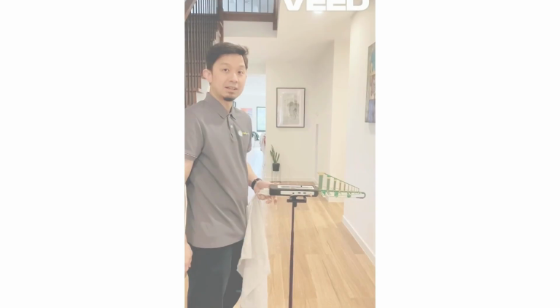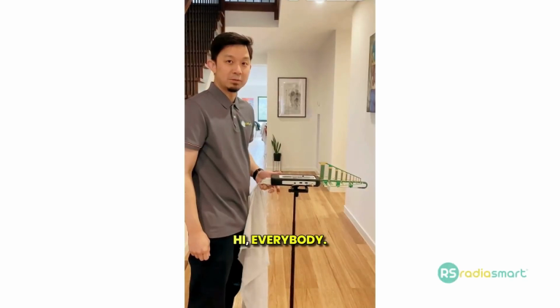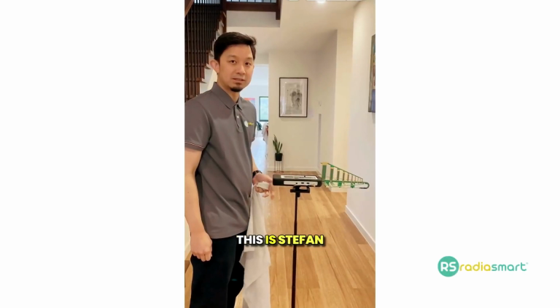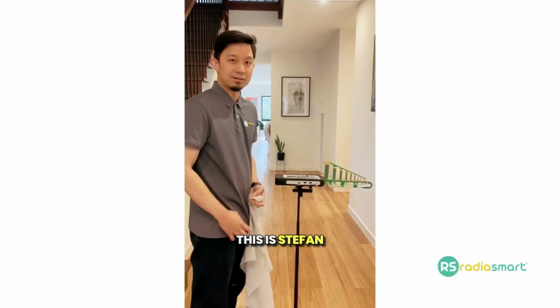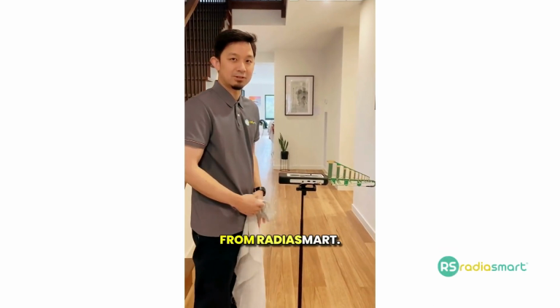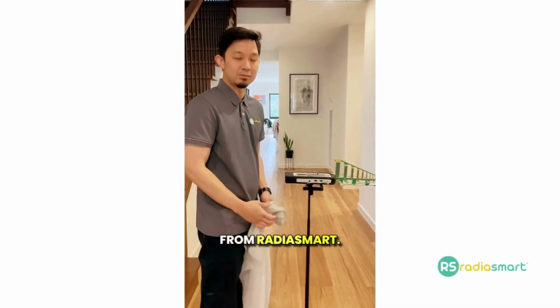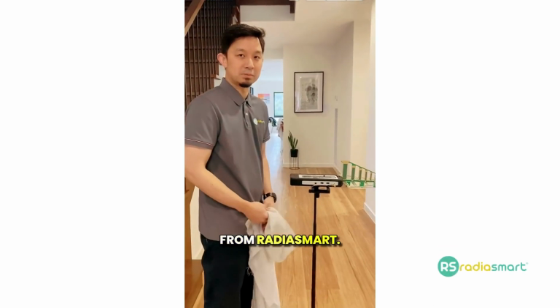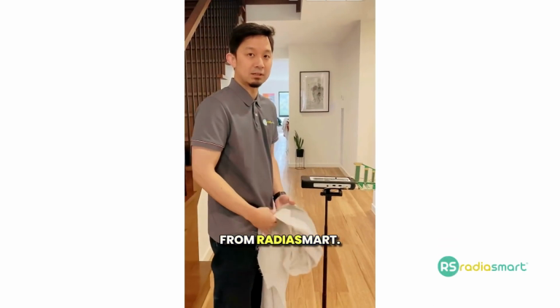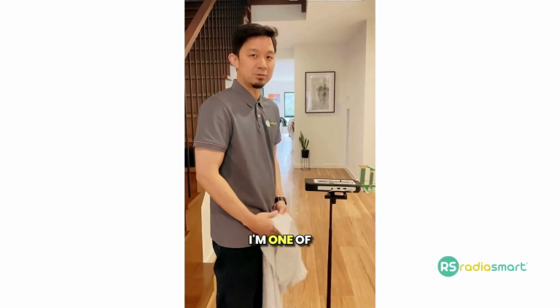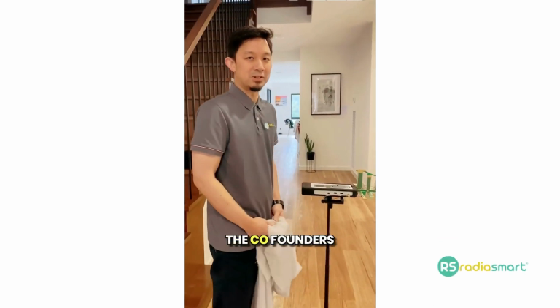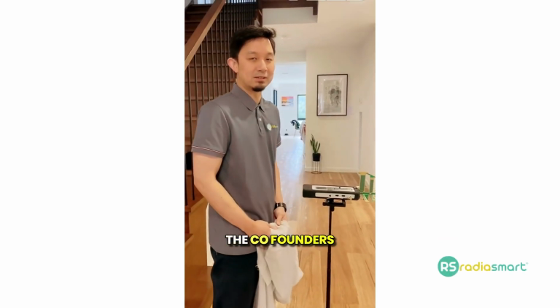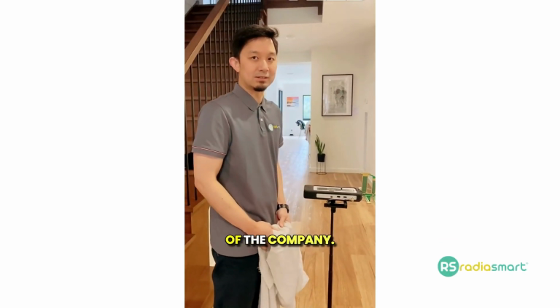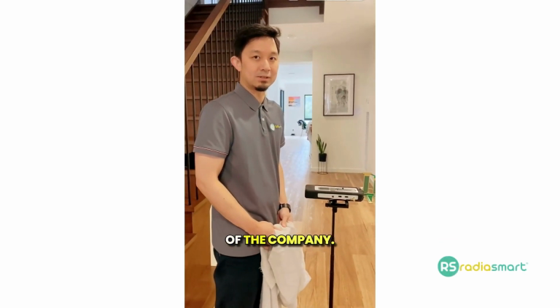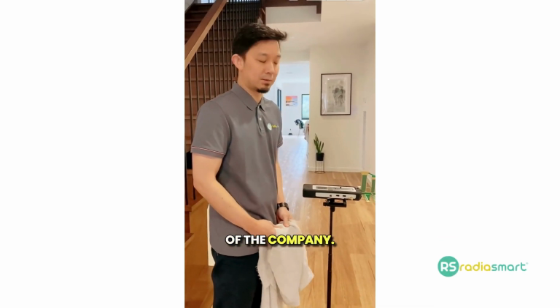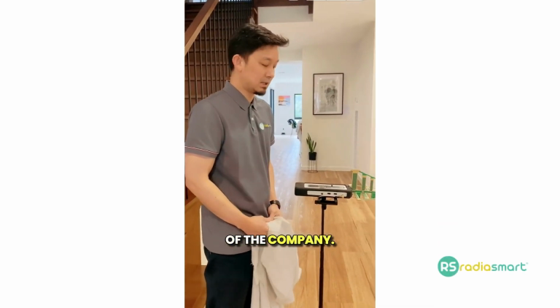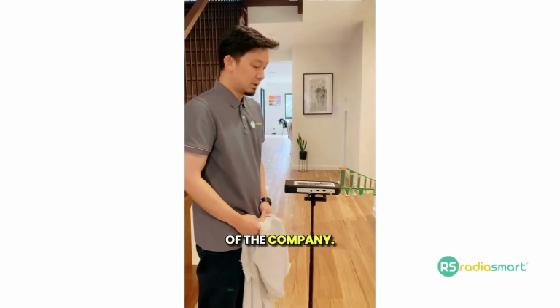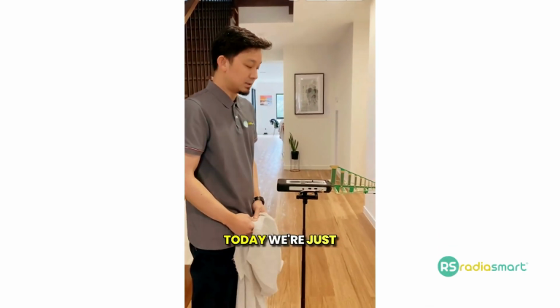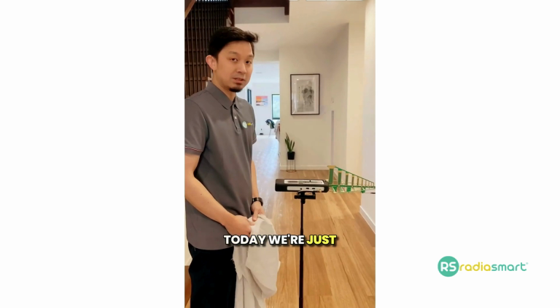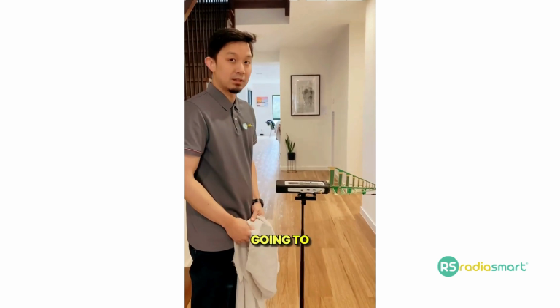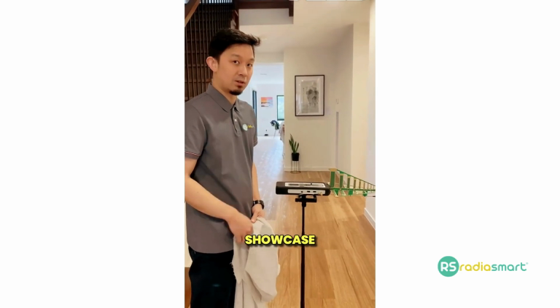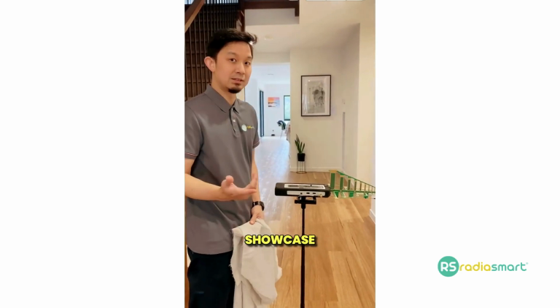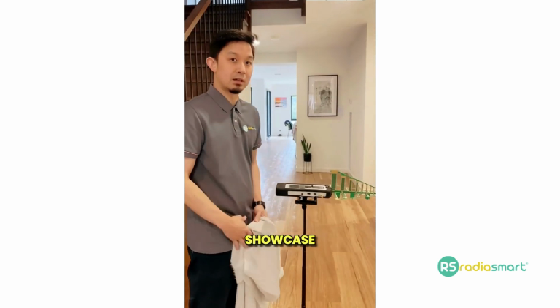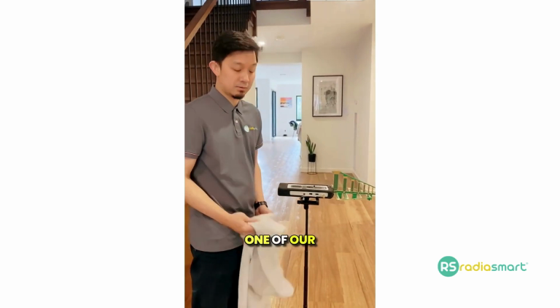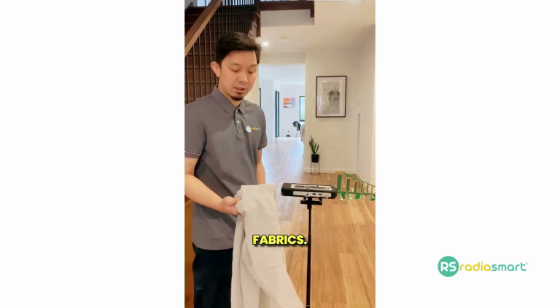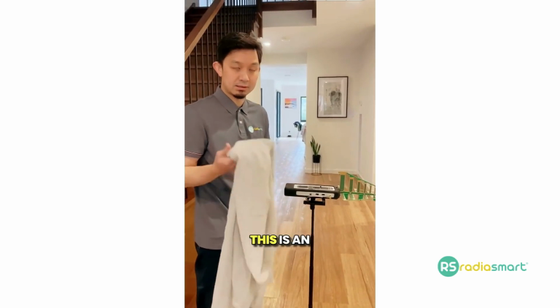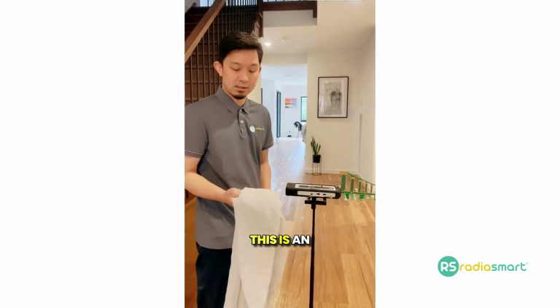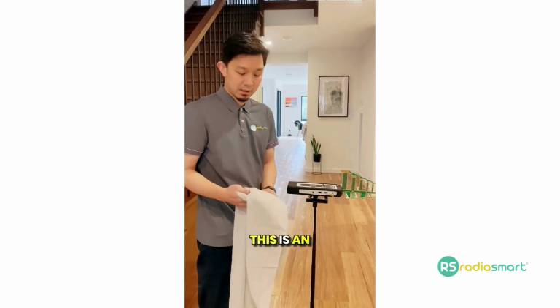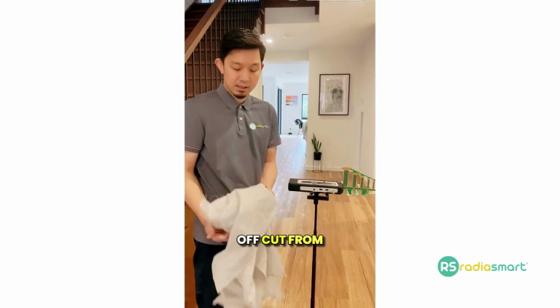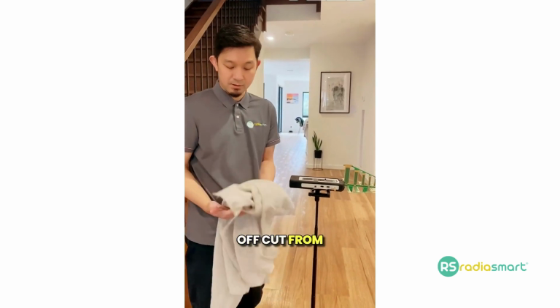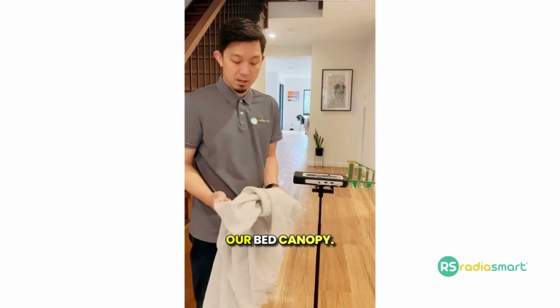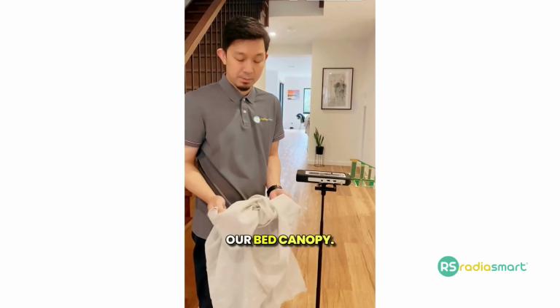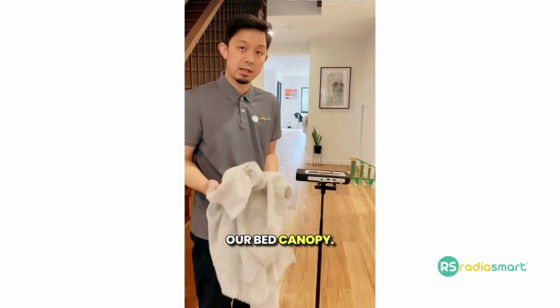Hi everybody, this is Stefan from Radiosmart. I'm one of the co-founders of the company. Today we're just going to showcase one of our fabrics. This is an offcut from our bed canopy.